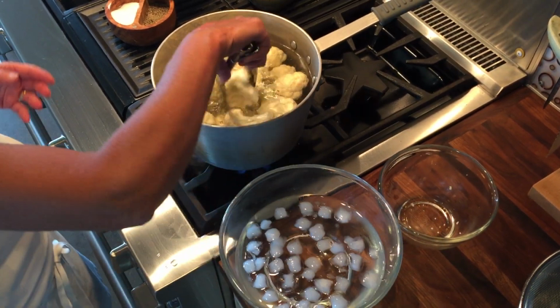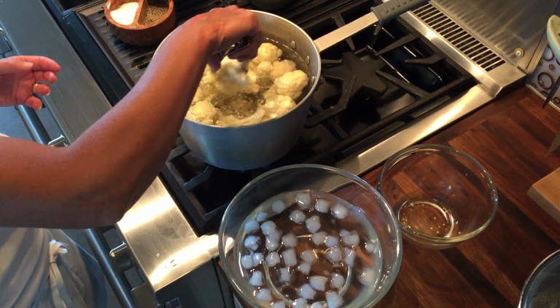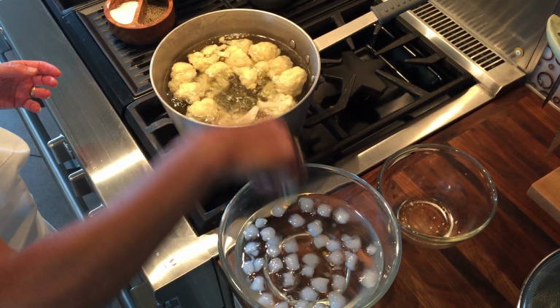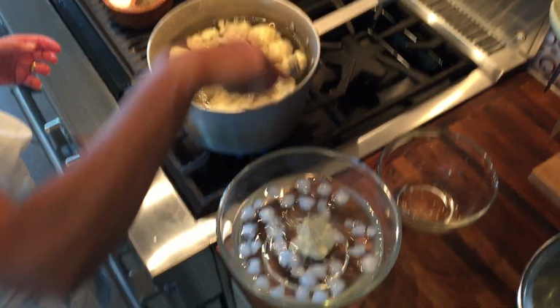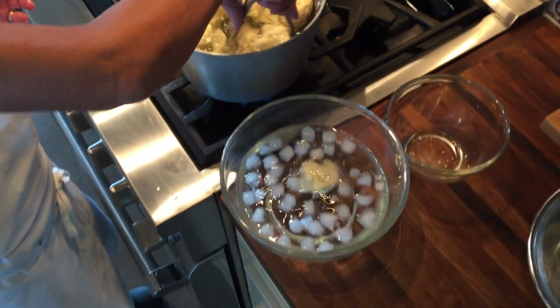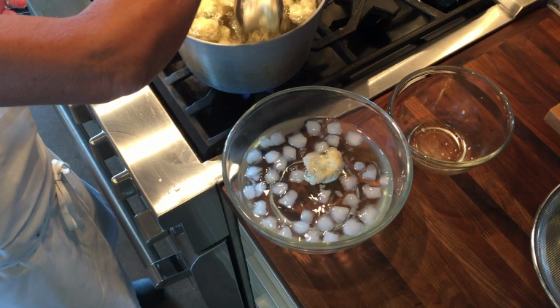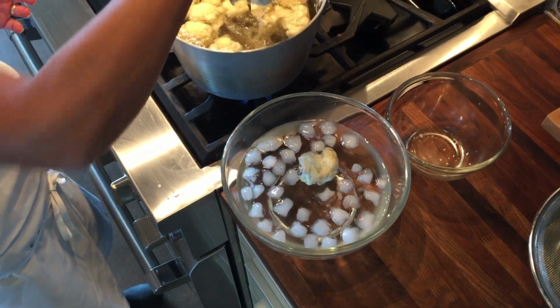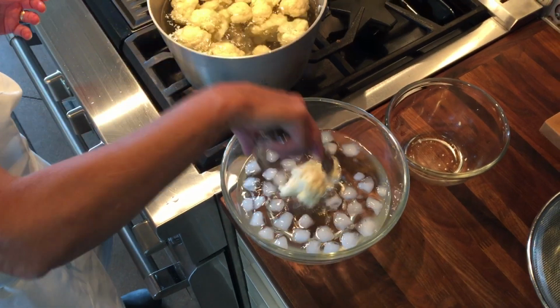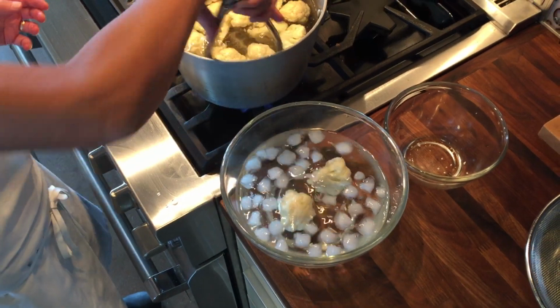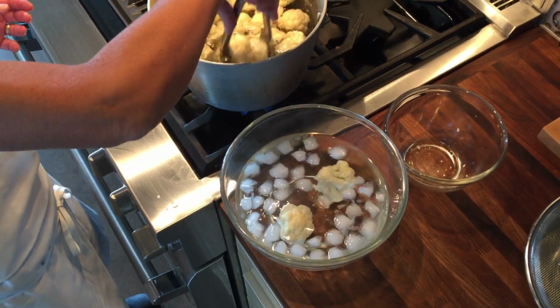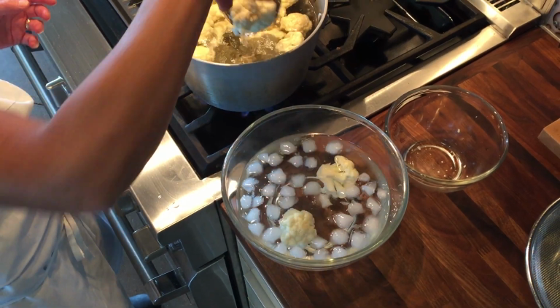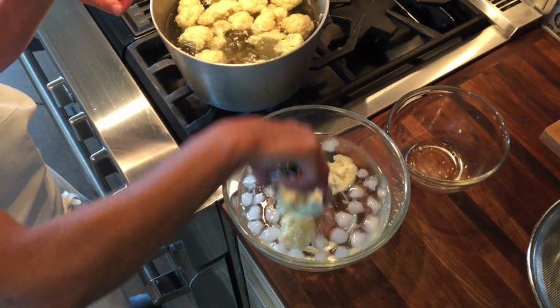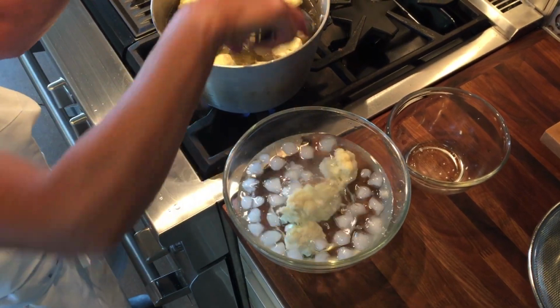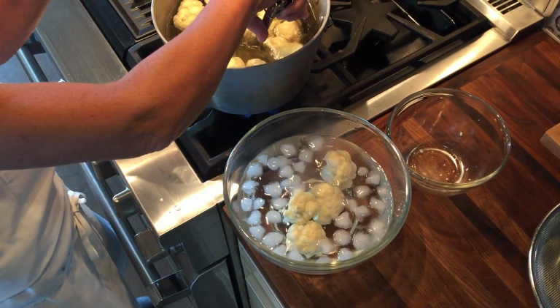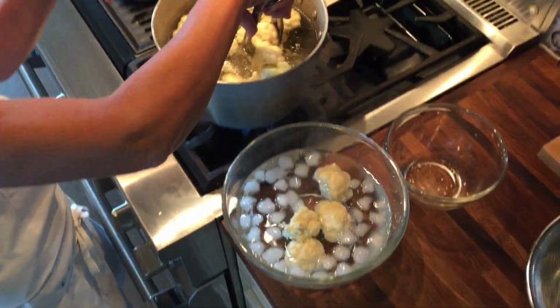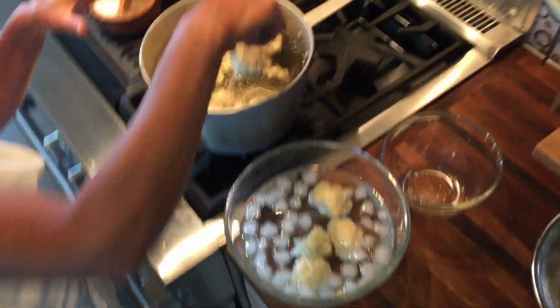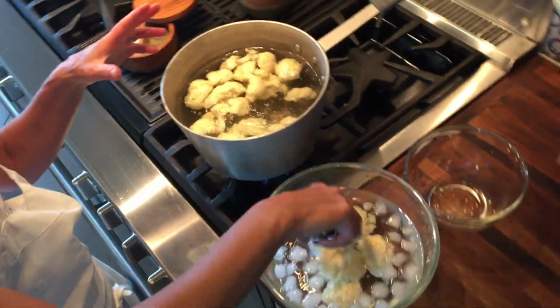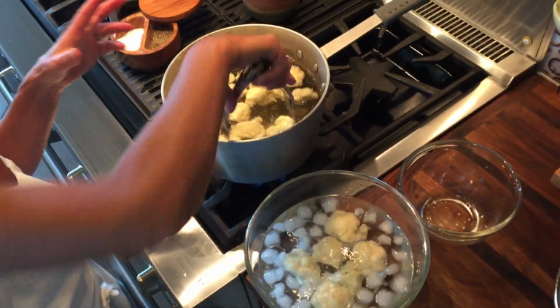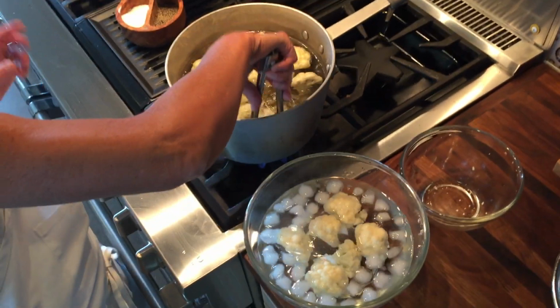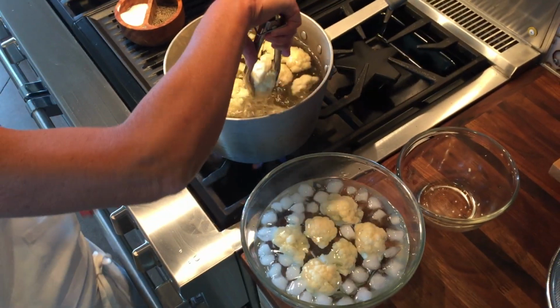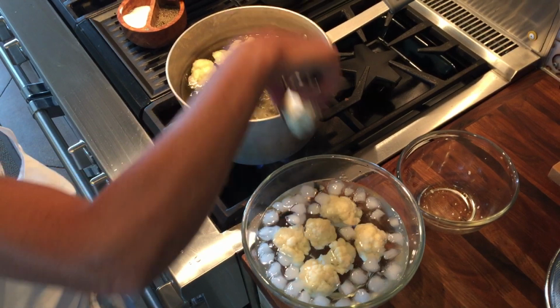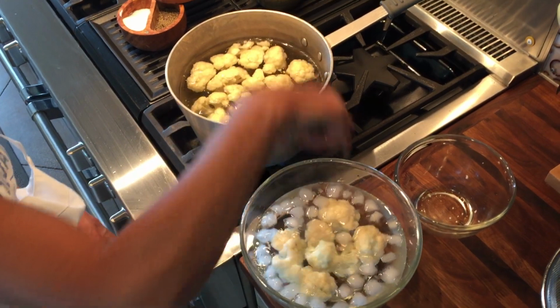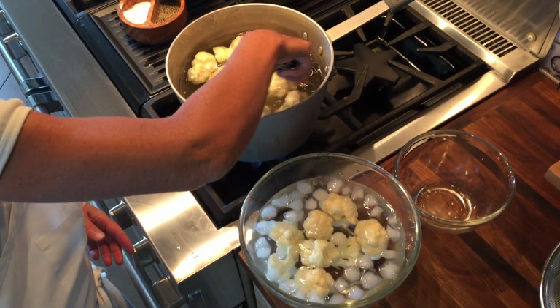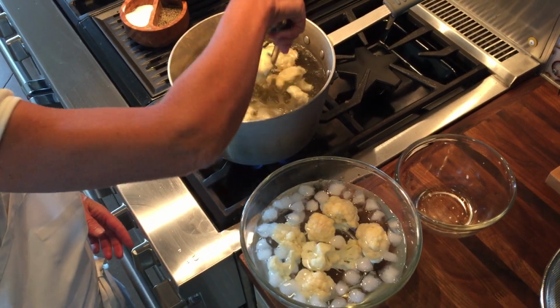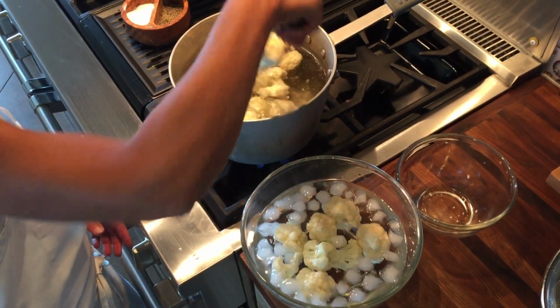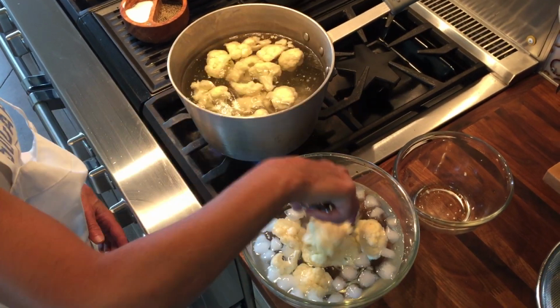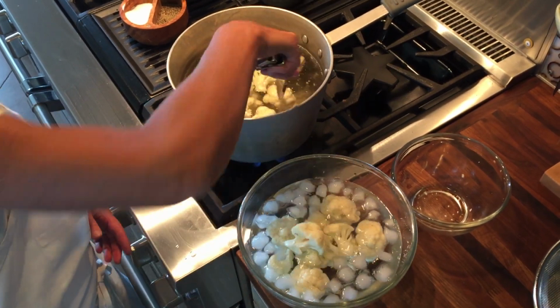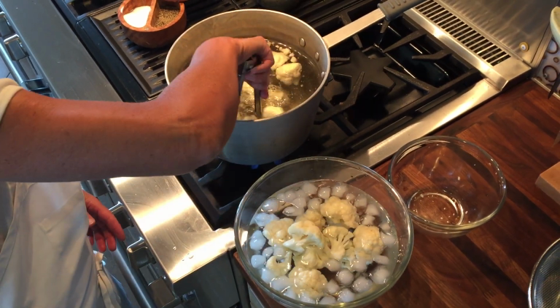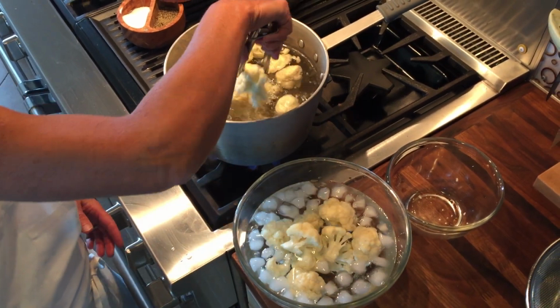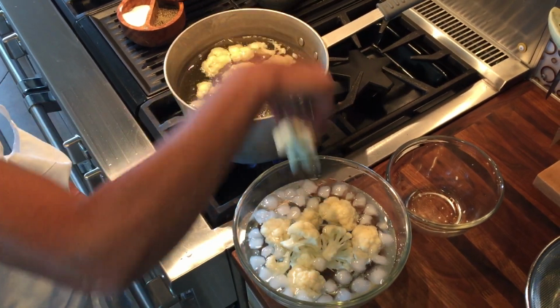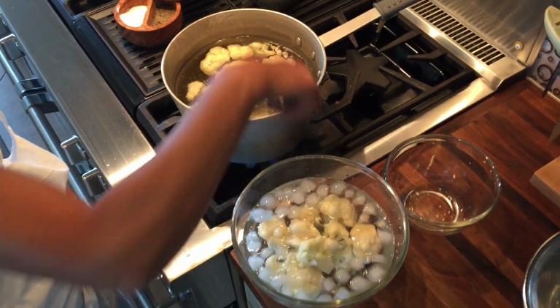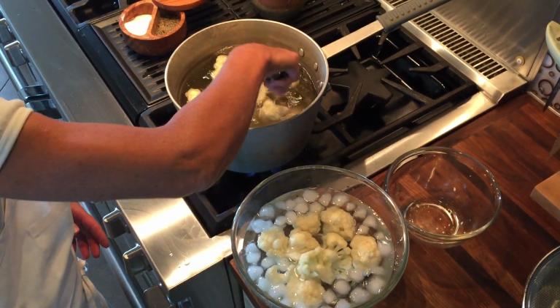Once you get them in there, you just pull them out — see how the color kind of brightened up. You're going to immediately put them in ice water, and what that does is it stops the cooking process.